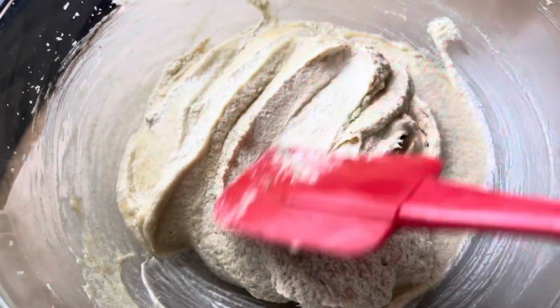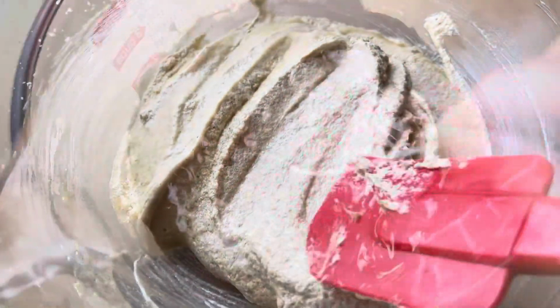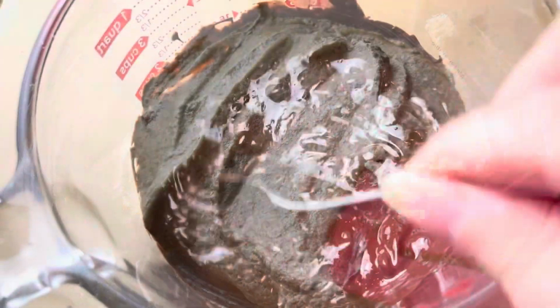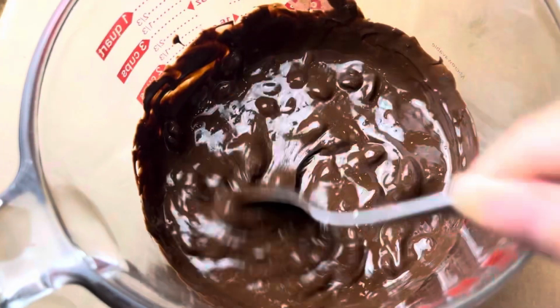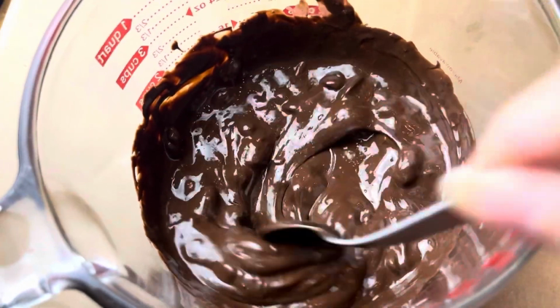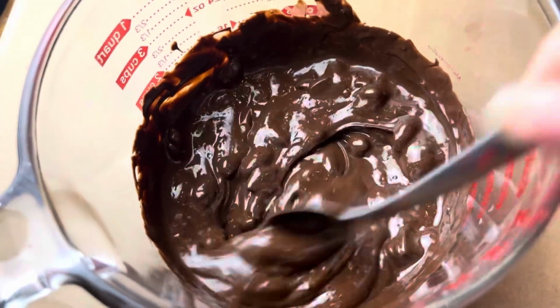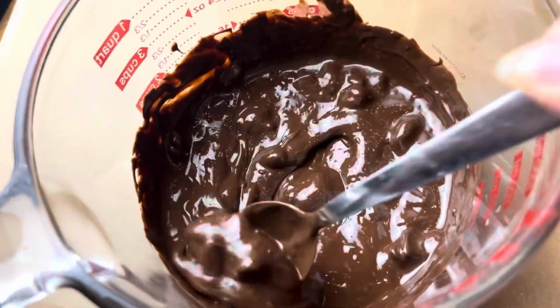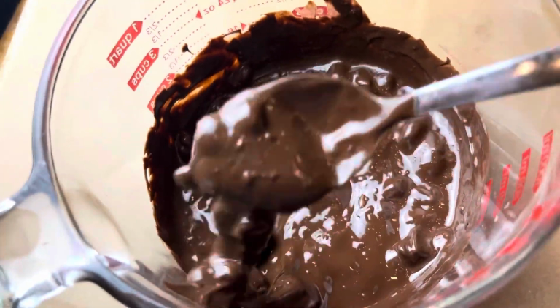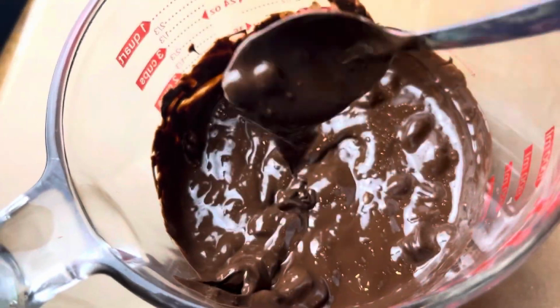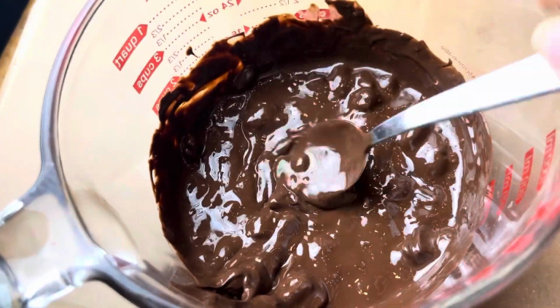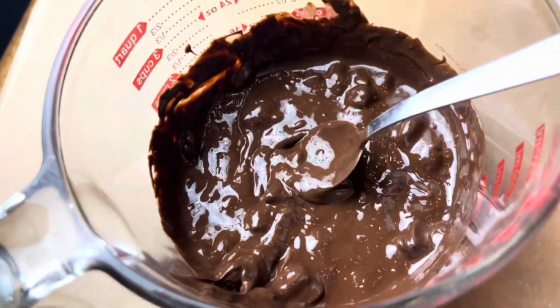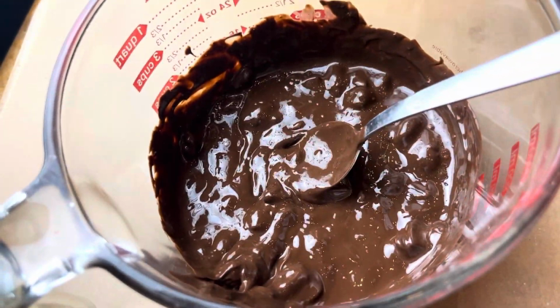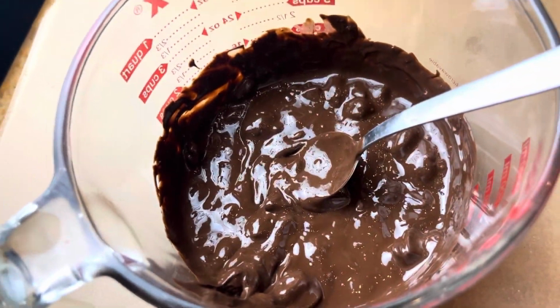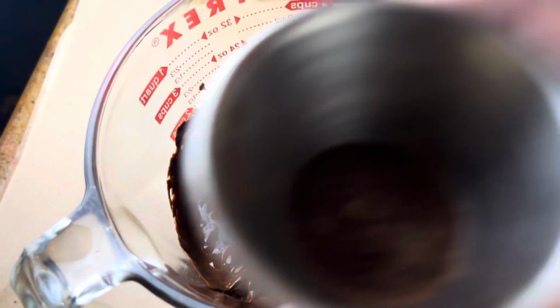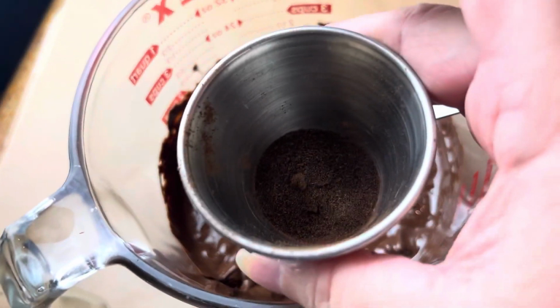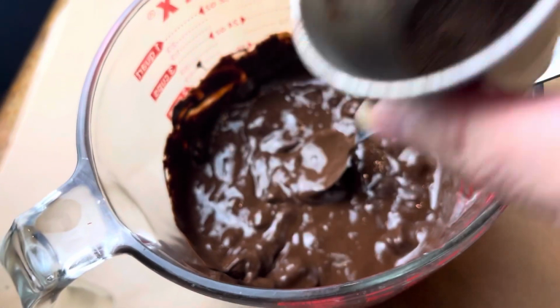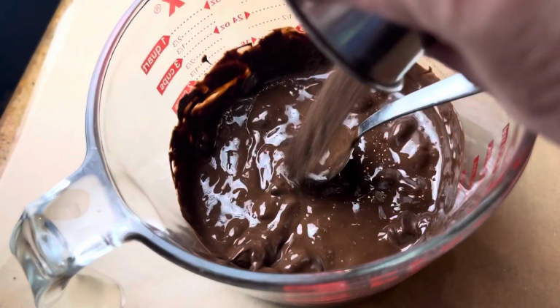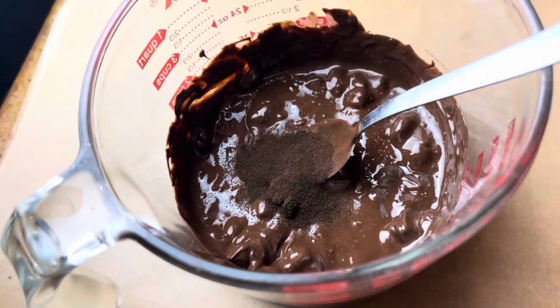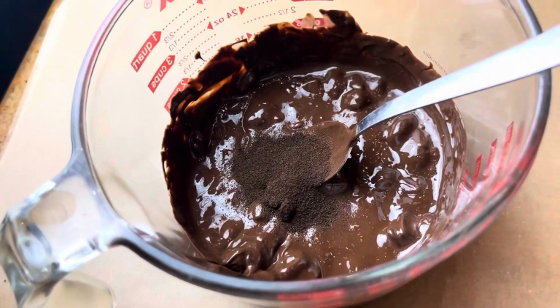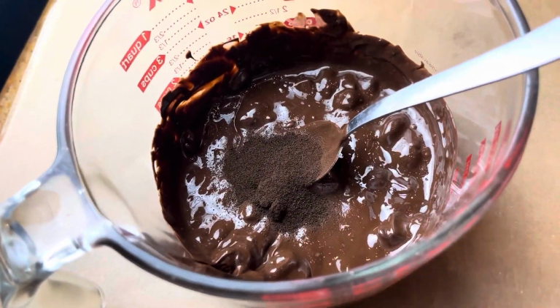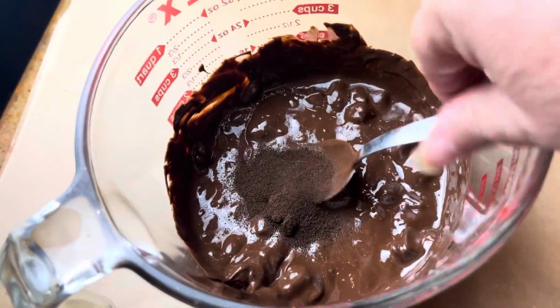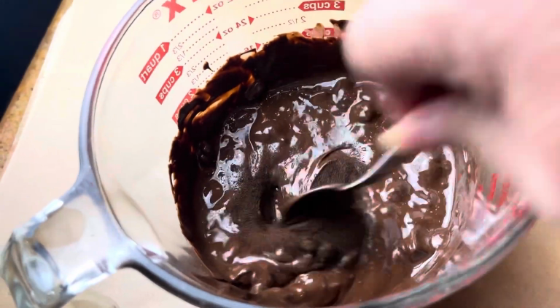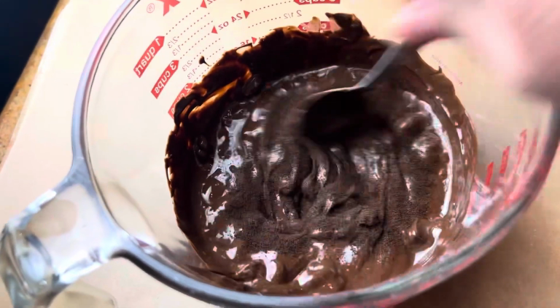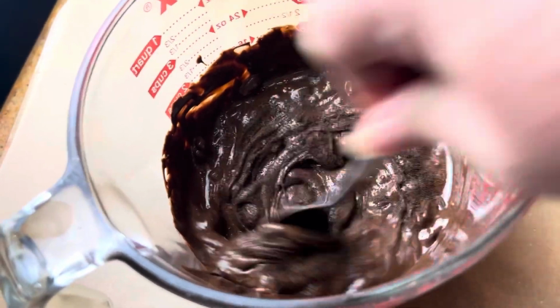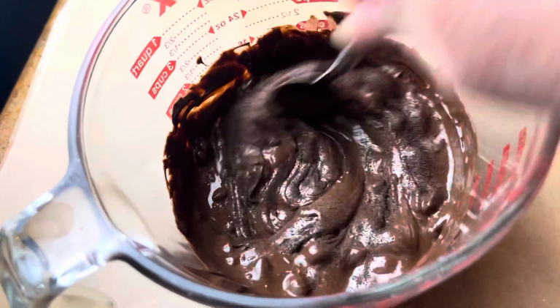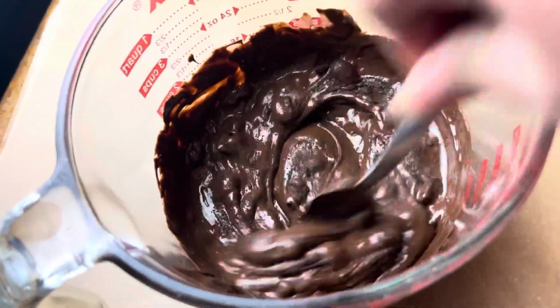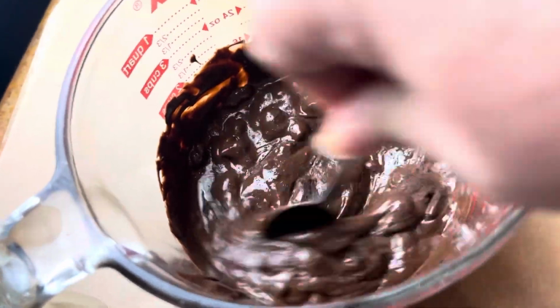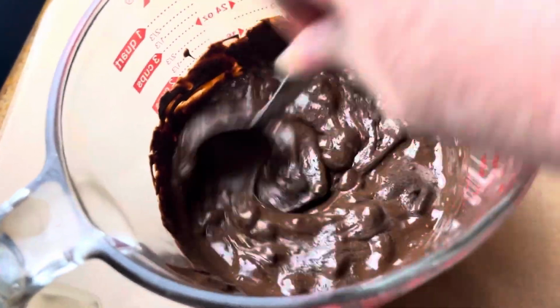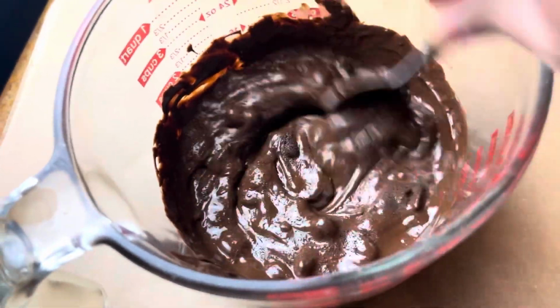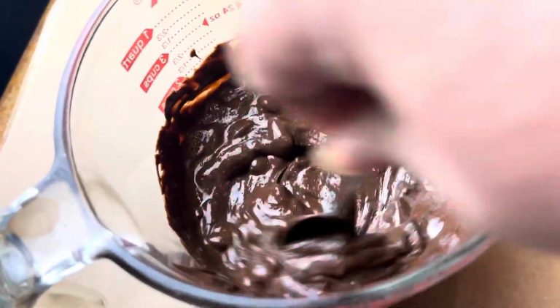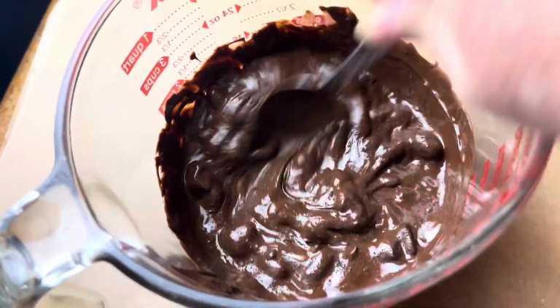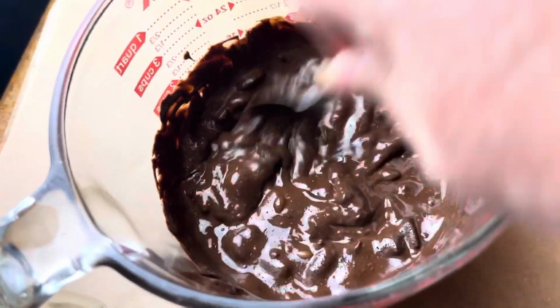I melted my chocolate in 30-second increments — it took about 90 seconds. Then go ahead and add your espresso powder to the chocolate. When you add espresso powder it blooms the flavor if you add it to something warm.